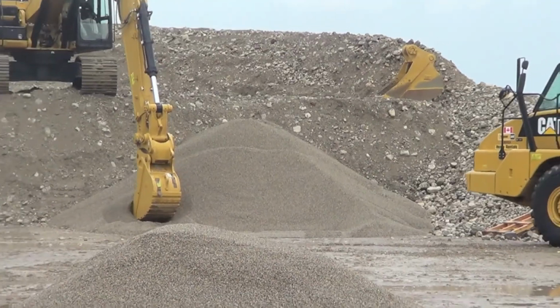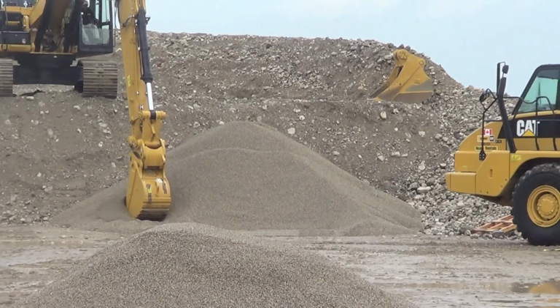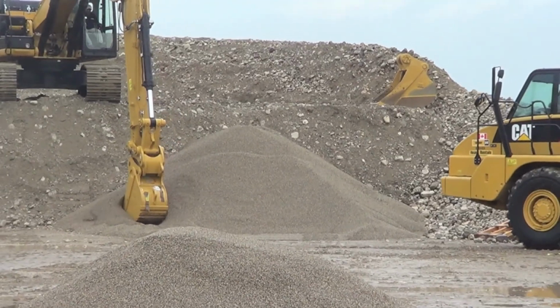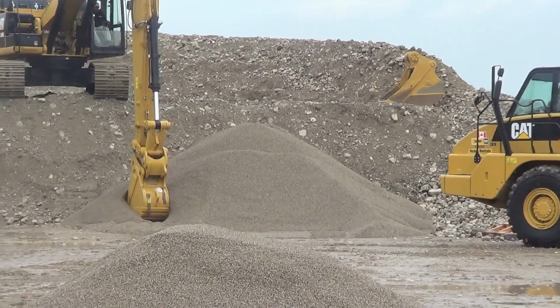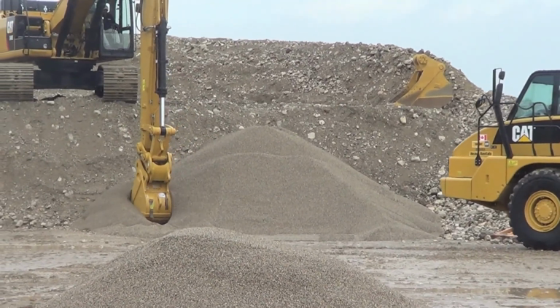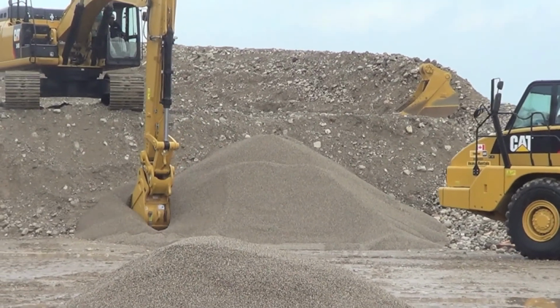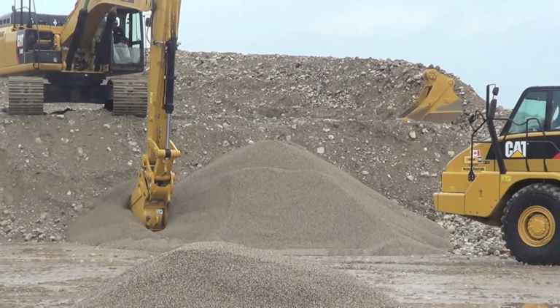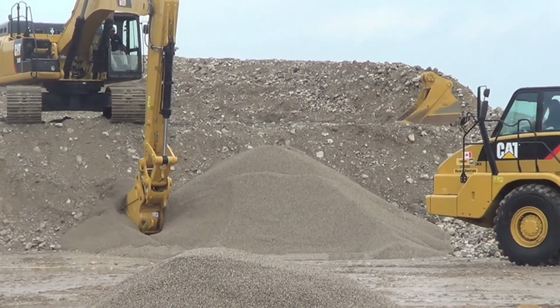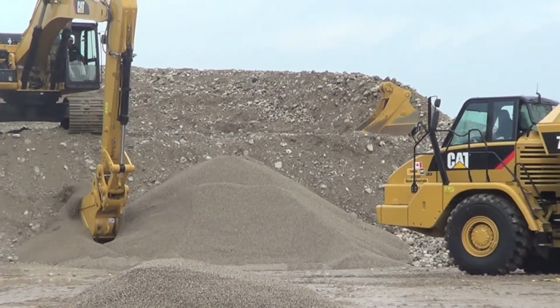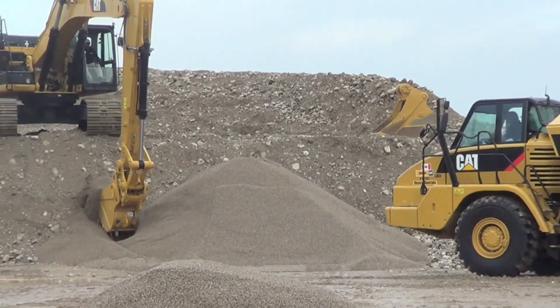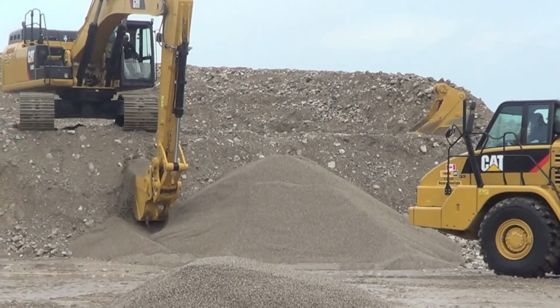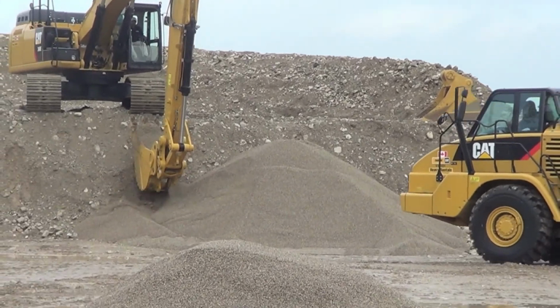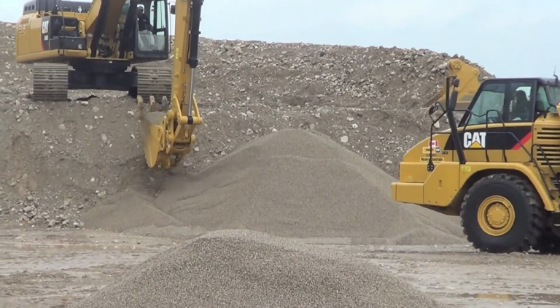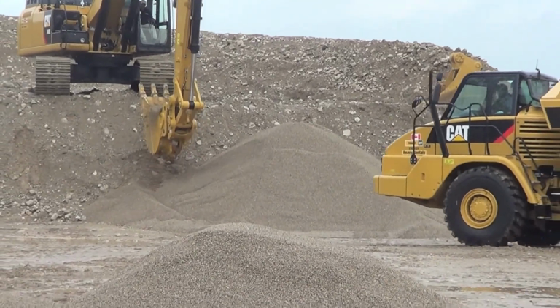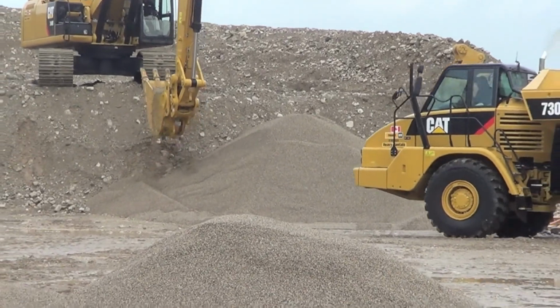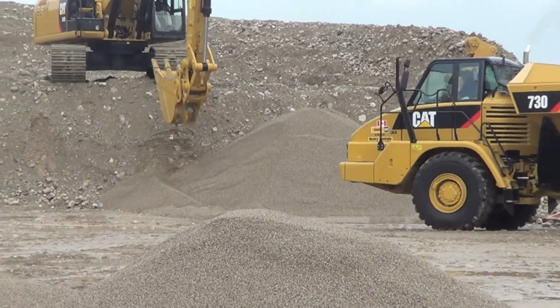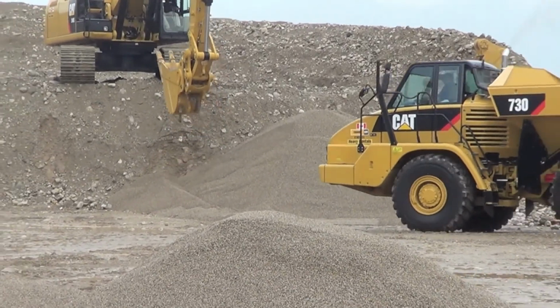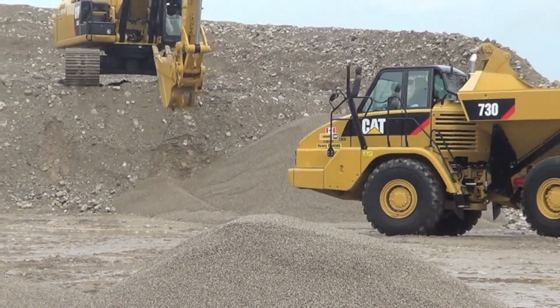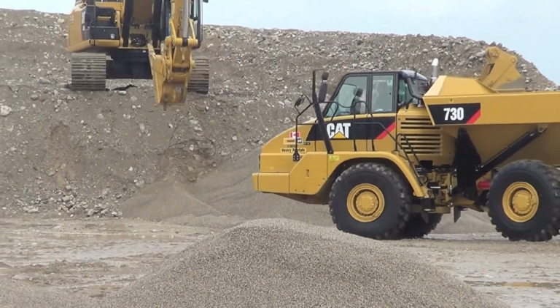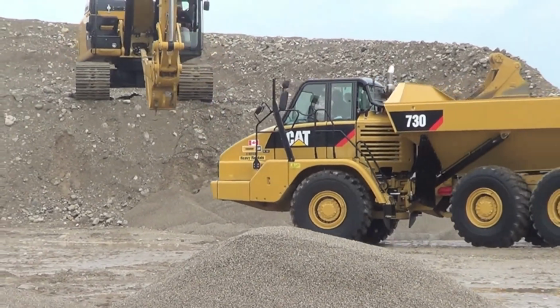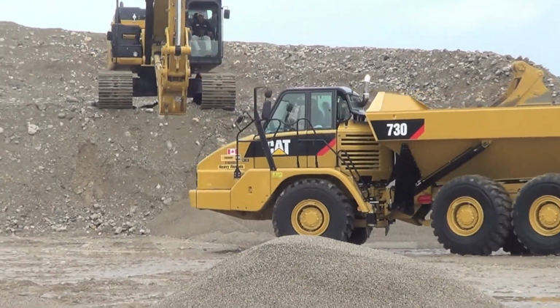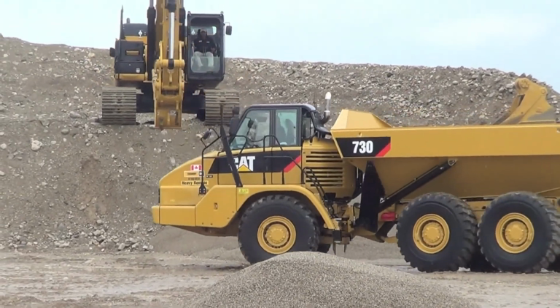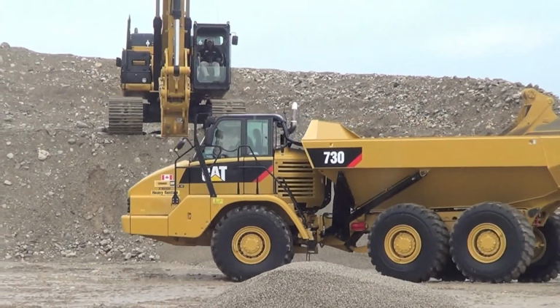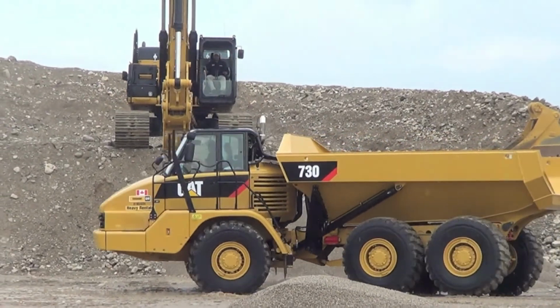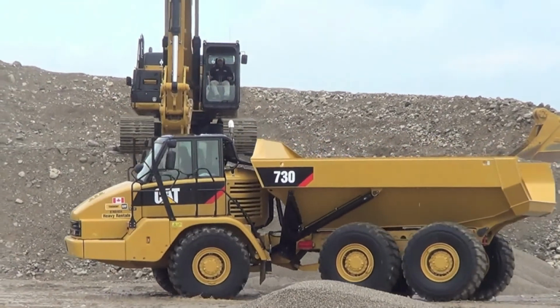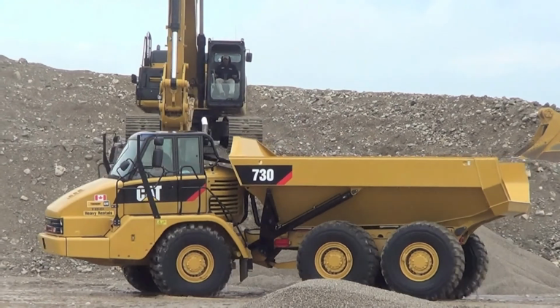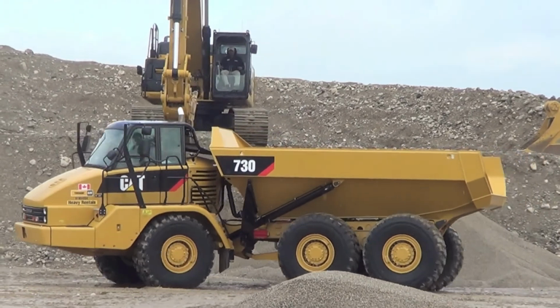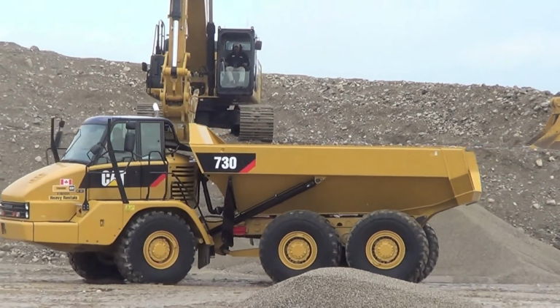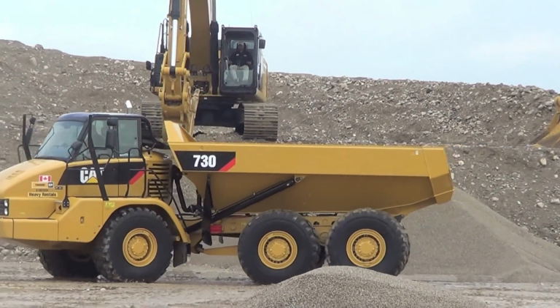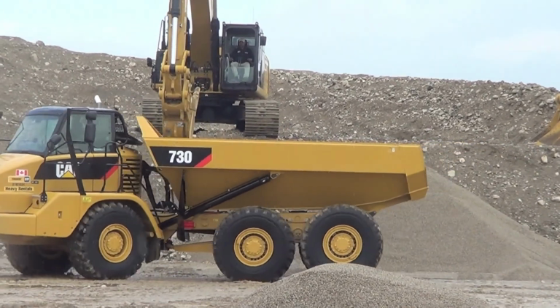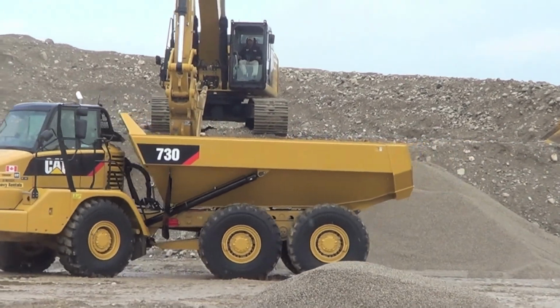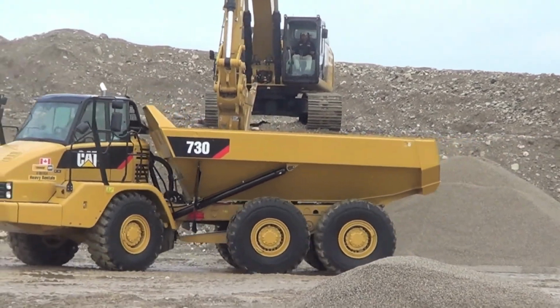With 6% more engine power and 5% greater productivity than the D series, the 349 excavator delivers emissions-compliant power and reduced cycle times.